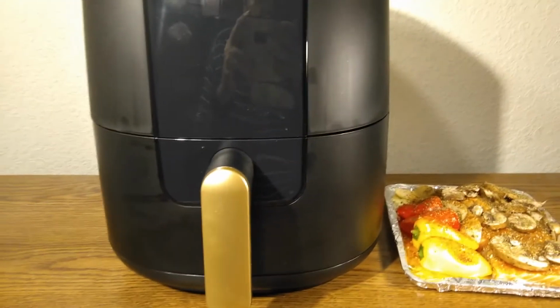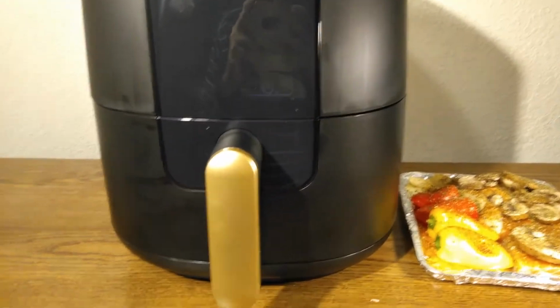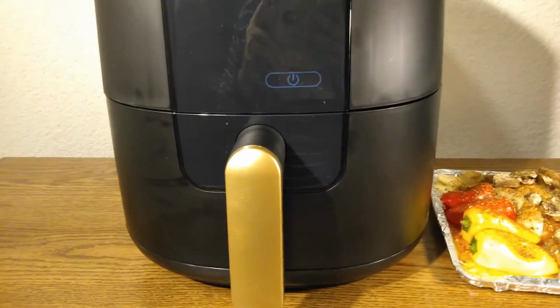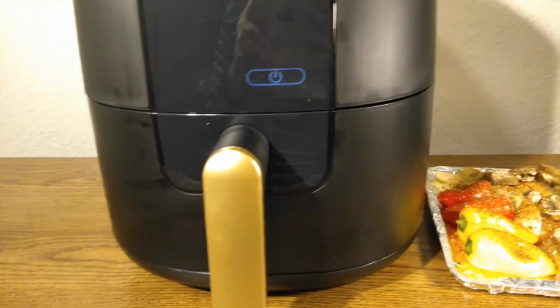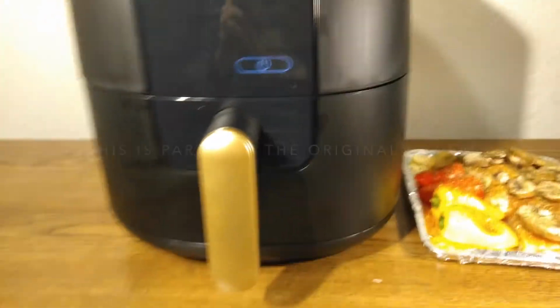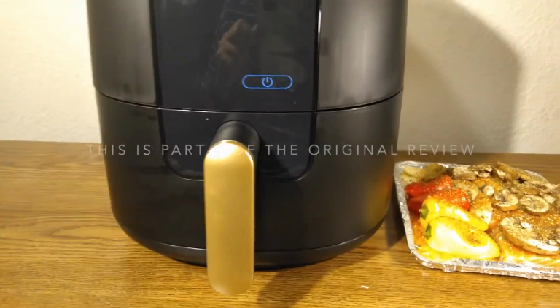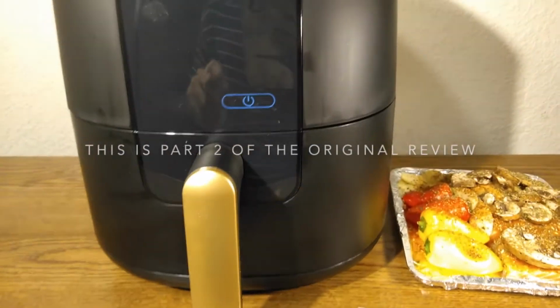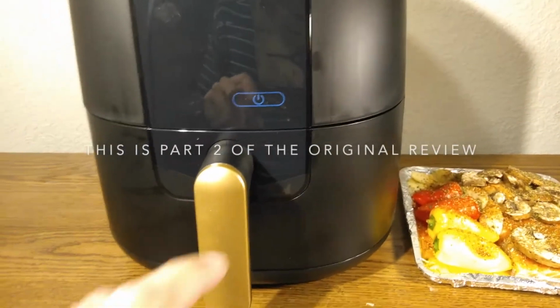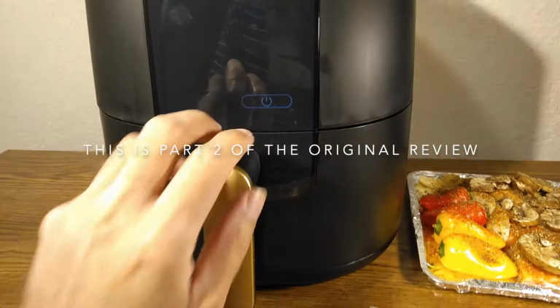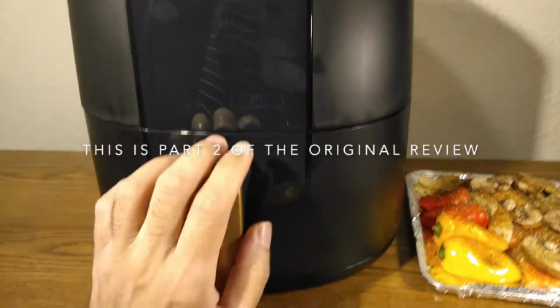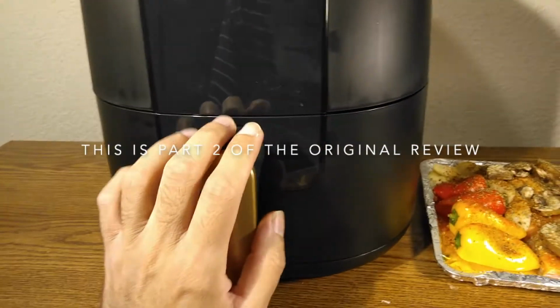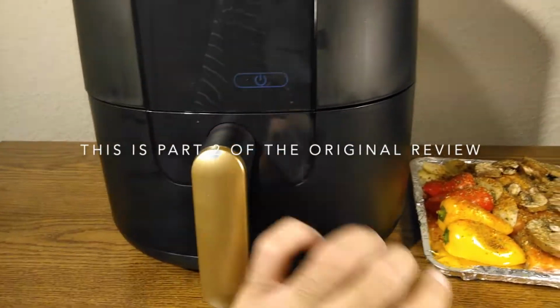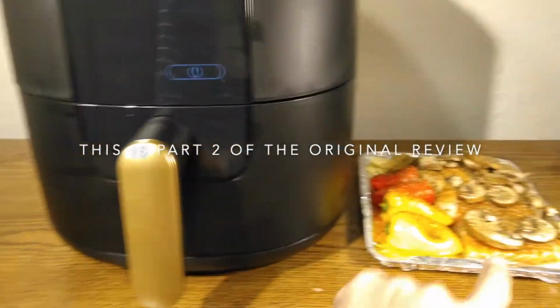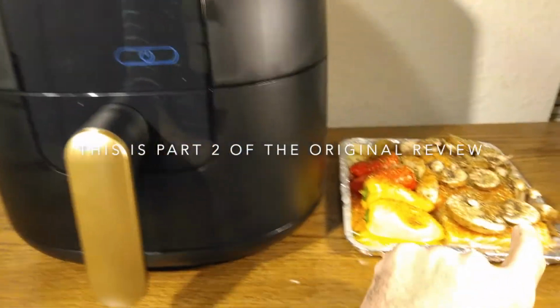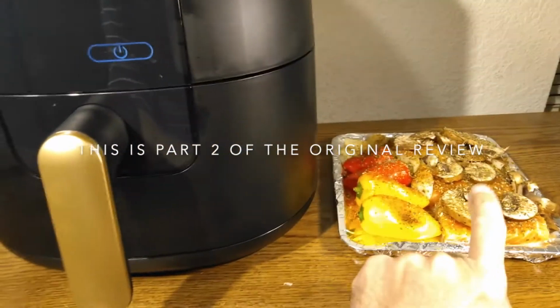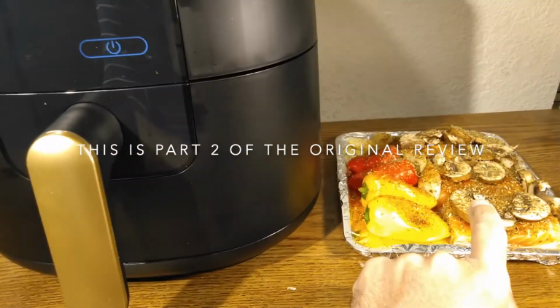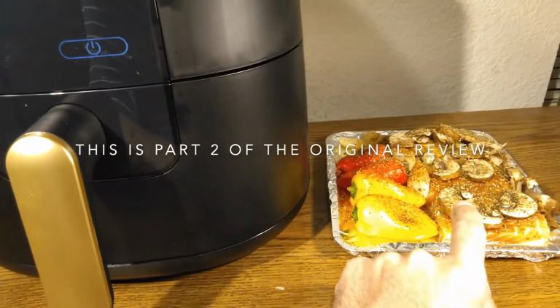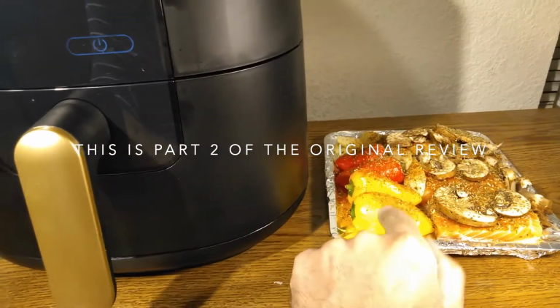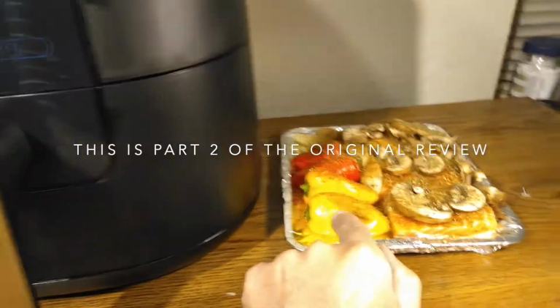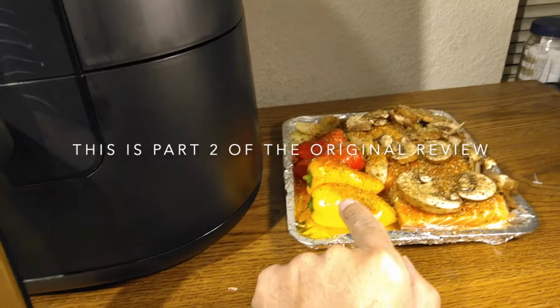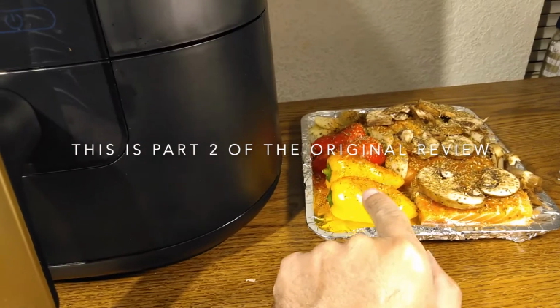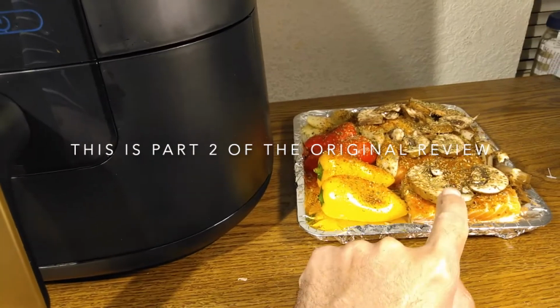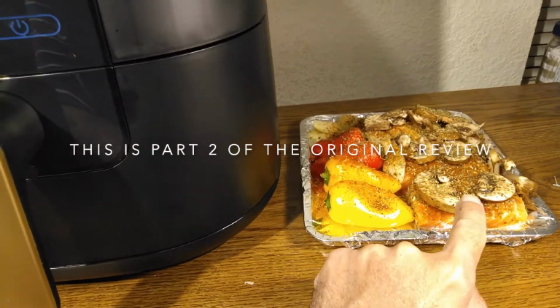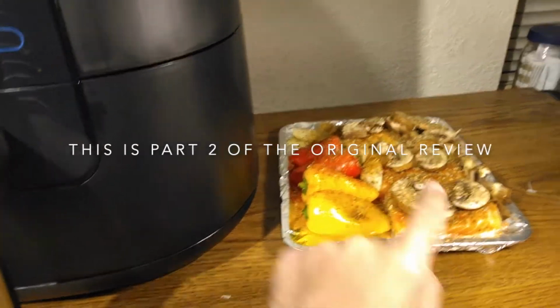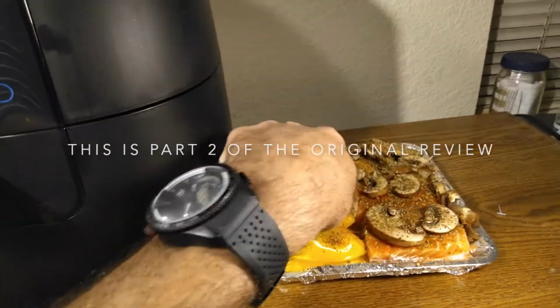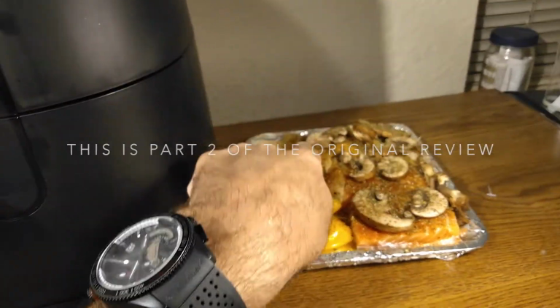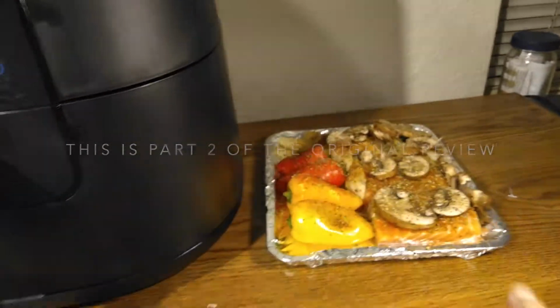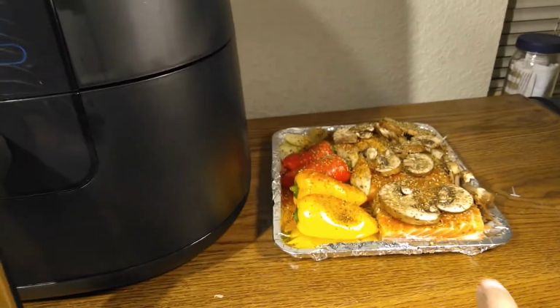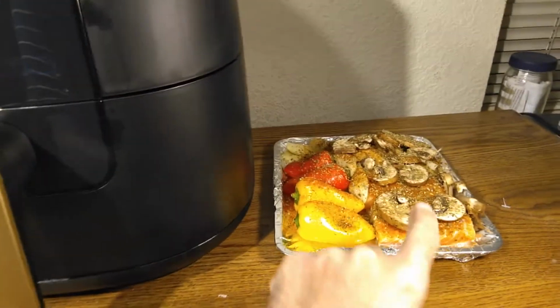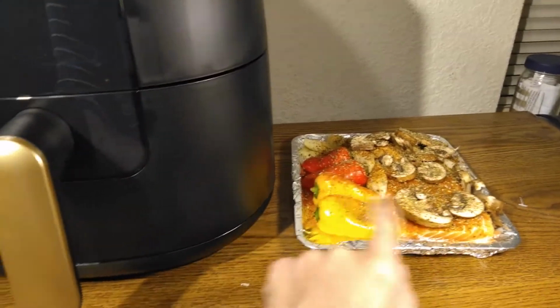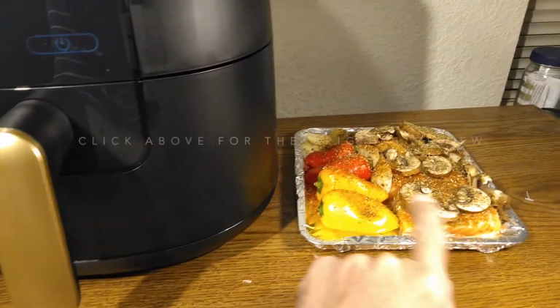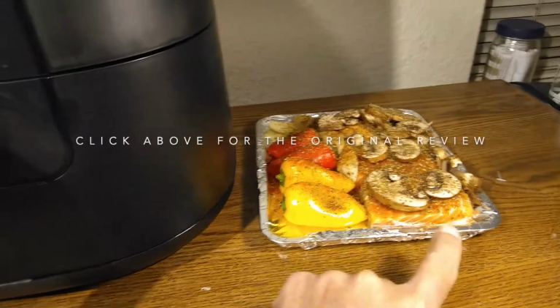Okay, here we are folks — this is part two. Today we're going to be cooking salmon with sweet peppers, mushrooms, and potato wedges. I have seasoned them with paprika and Italian seasoning.